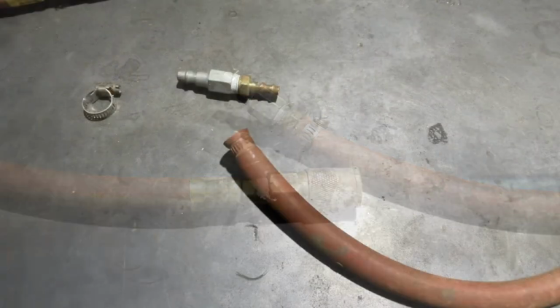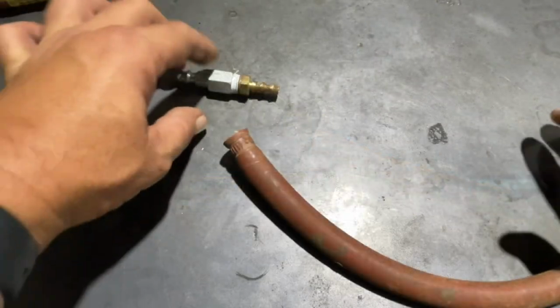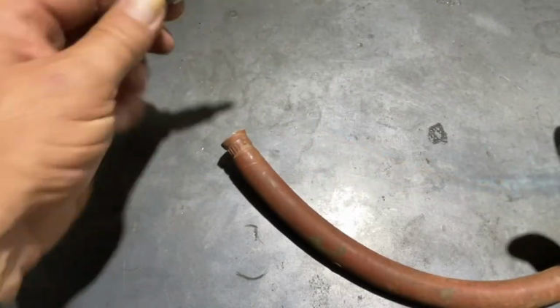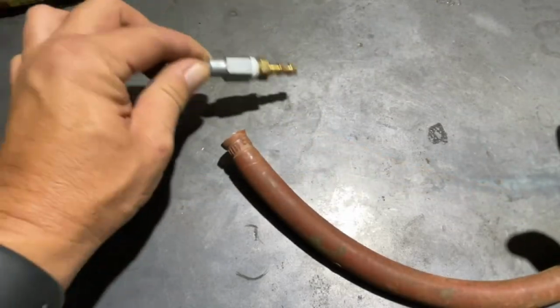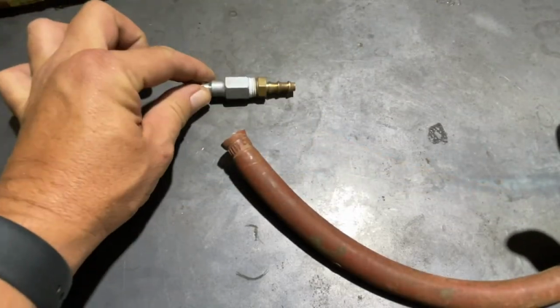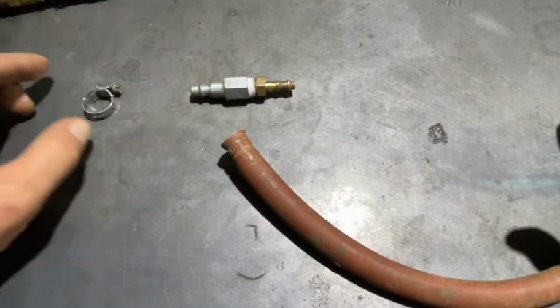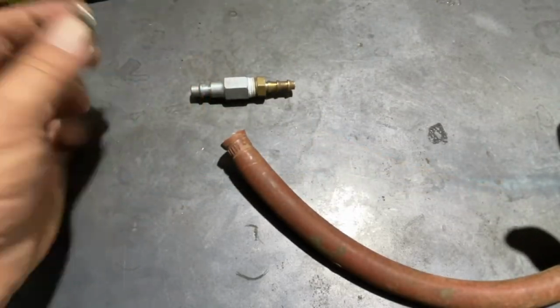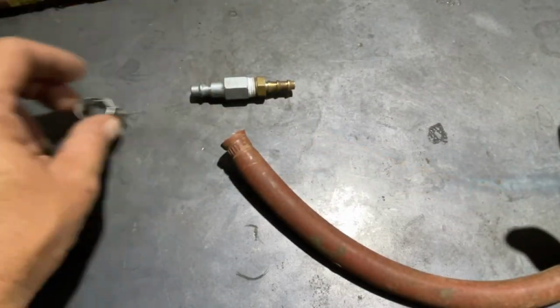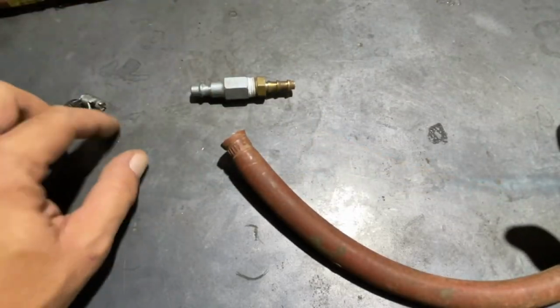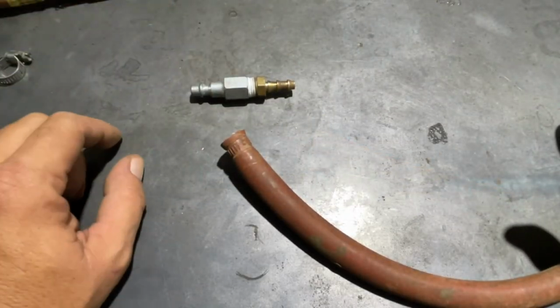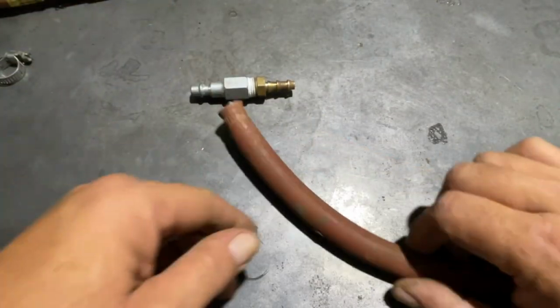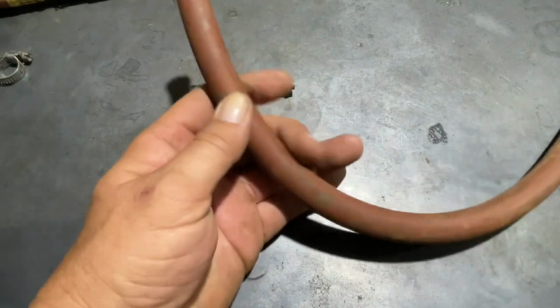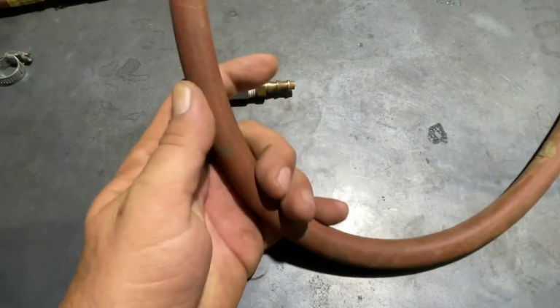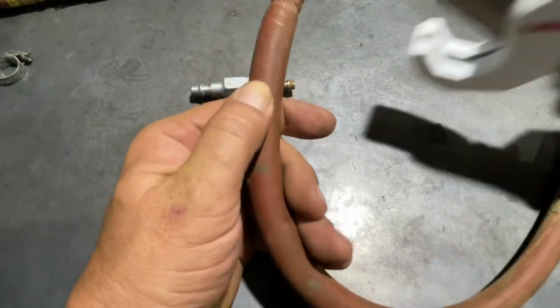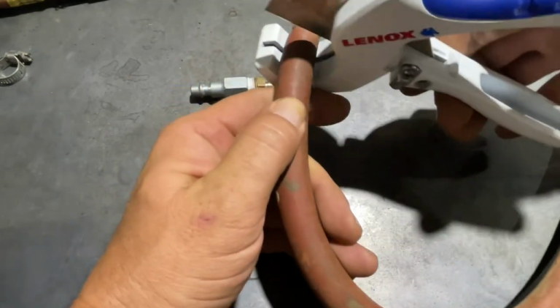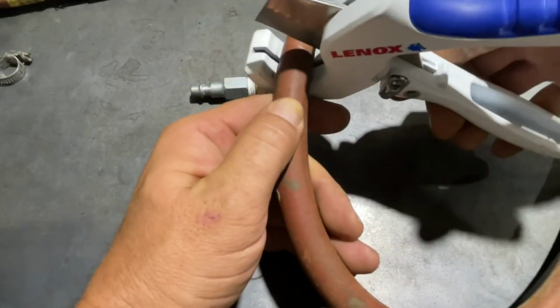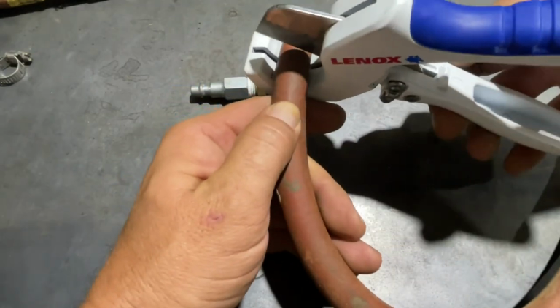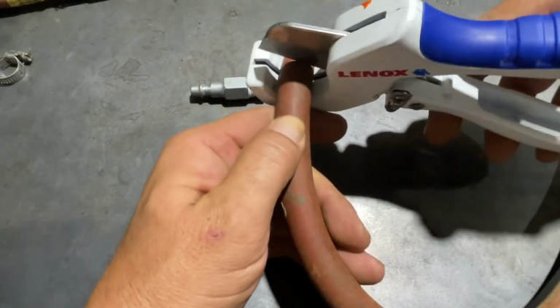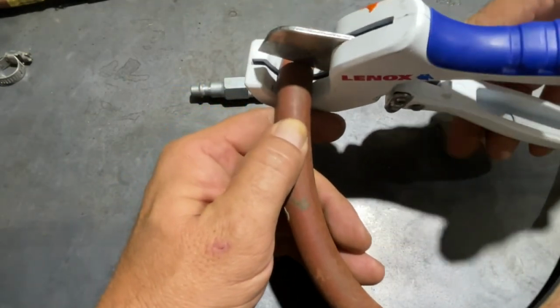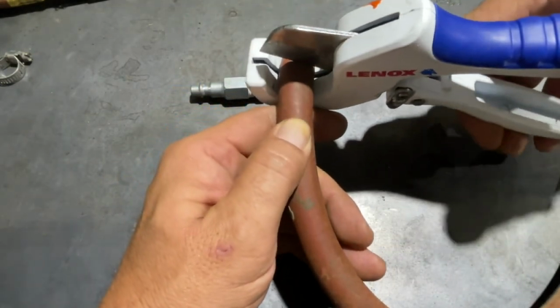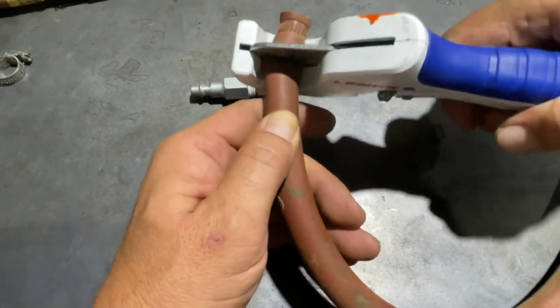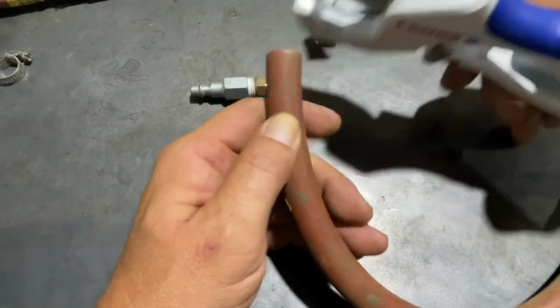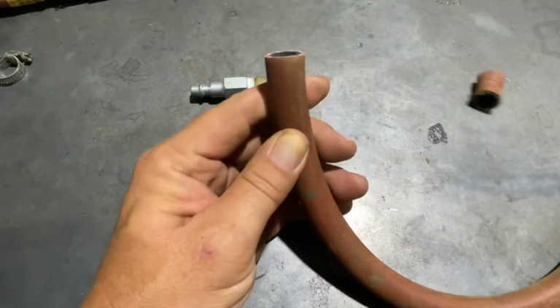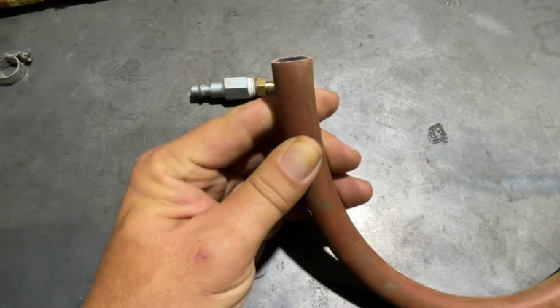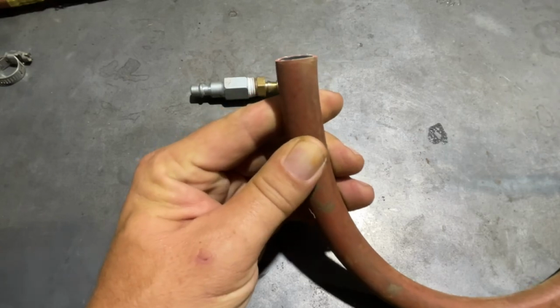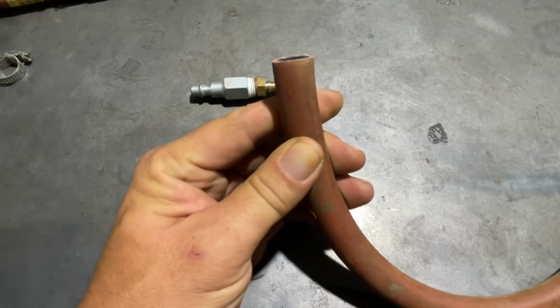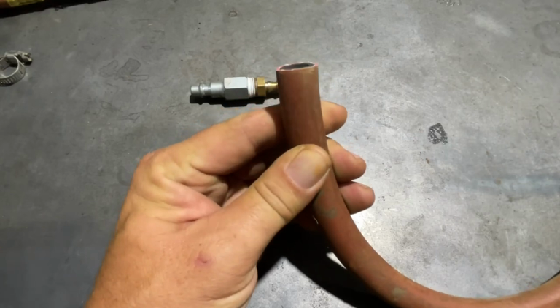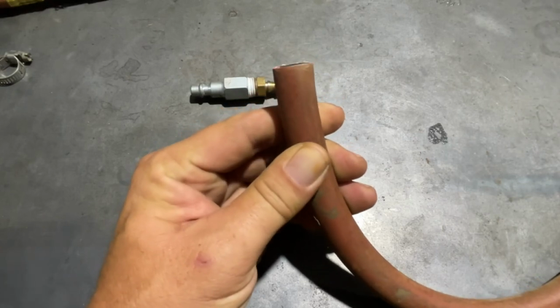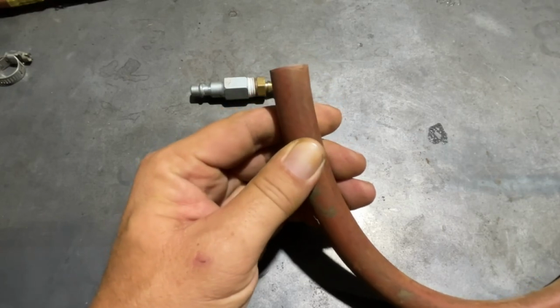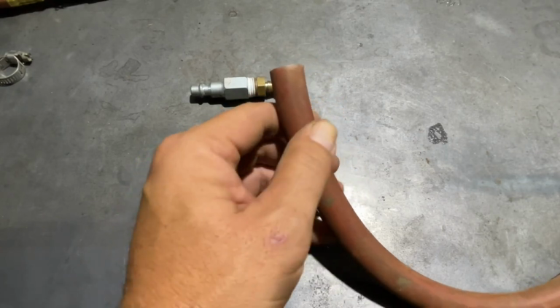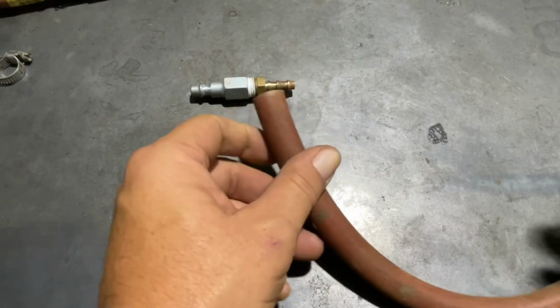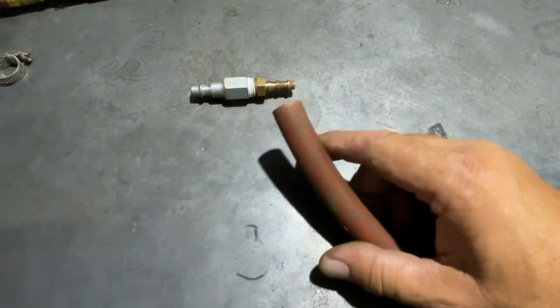I've already taken out the female hose barb and gotten rid of this clamp. Now we're going to use the Lennox cutters in order to make a nice clean cut on this one. You can see just how nice and square that cut is — it's a much, much better job.